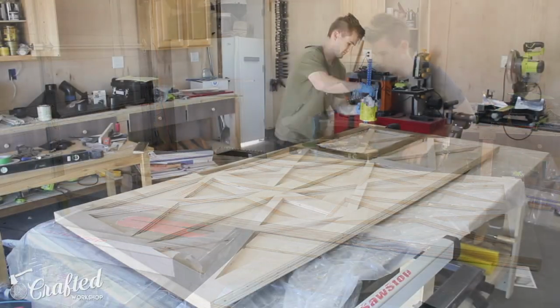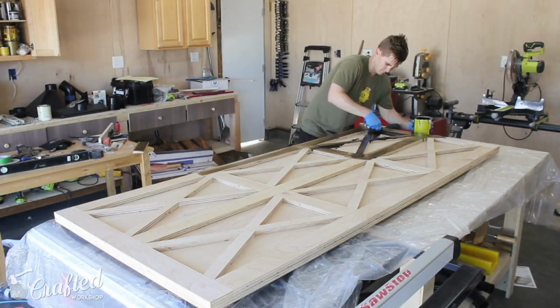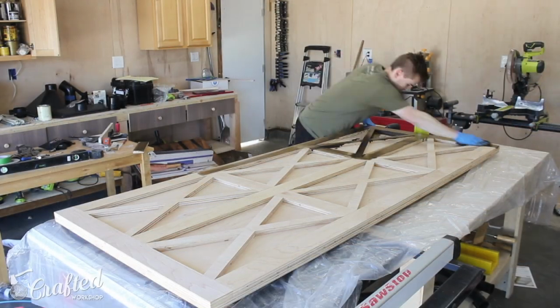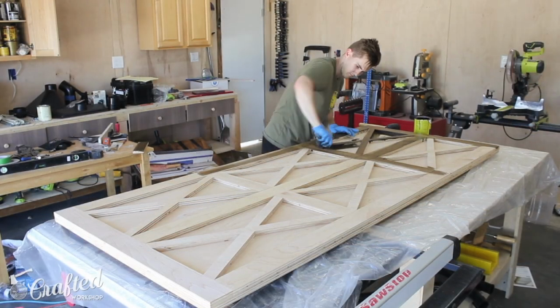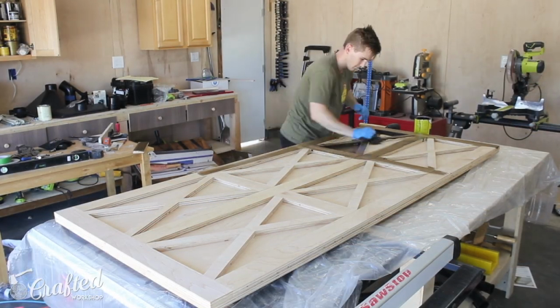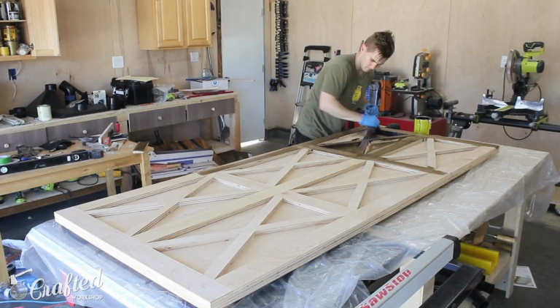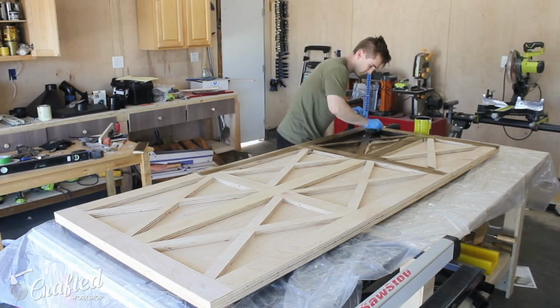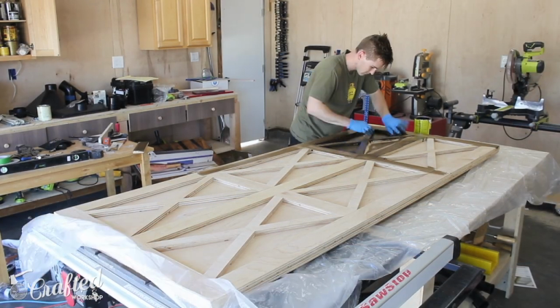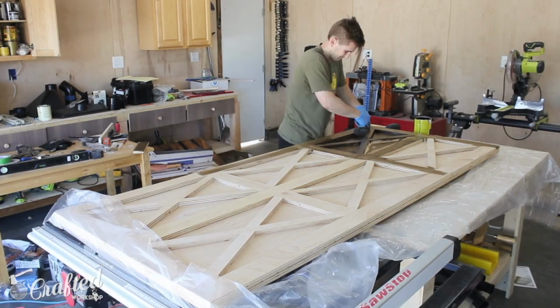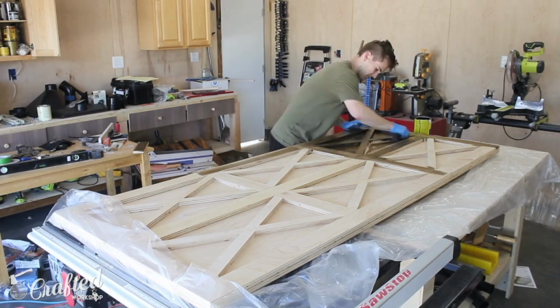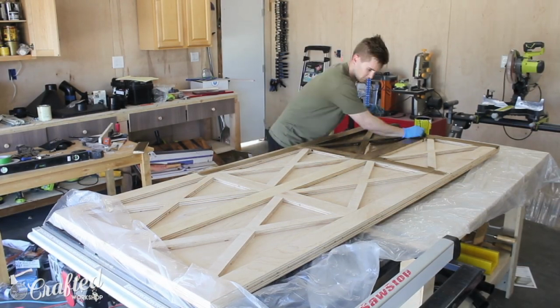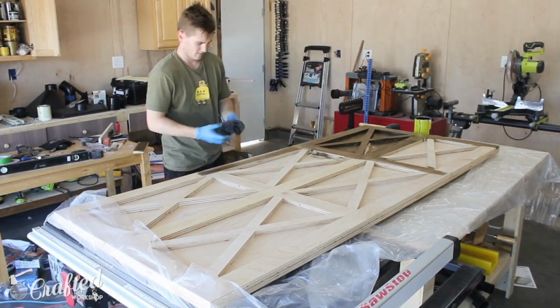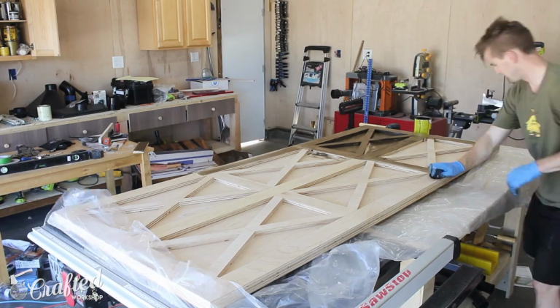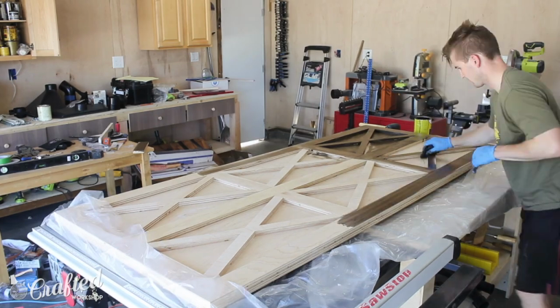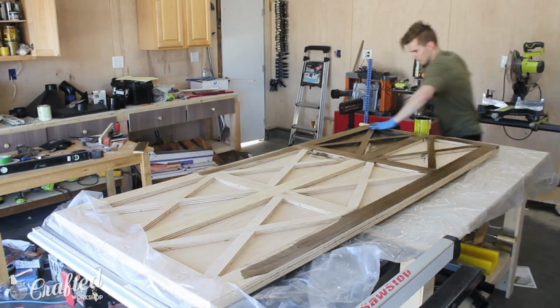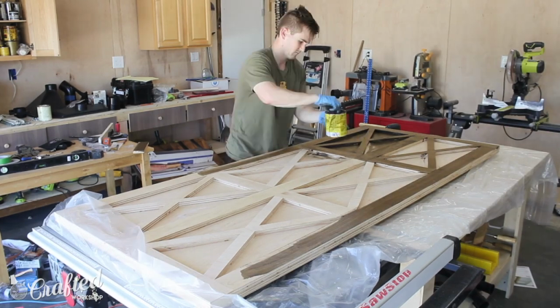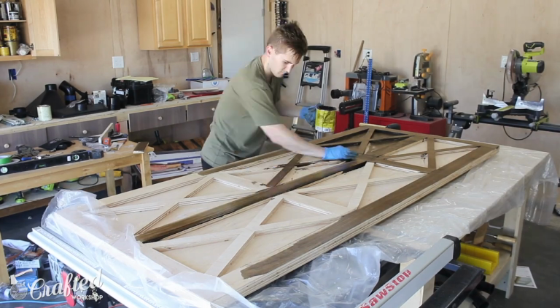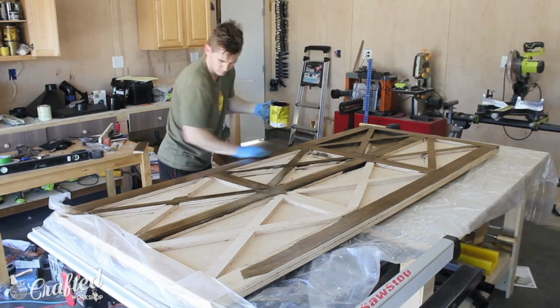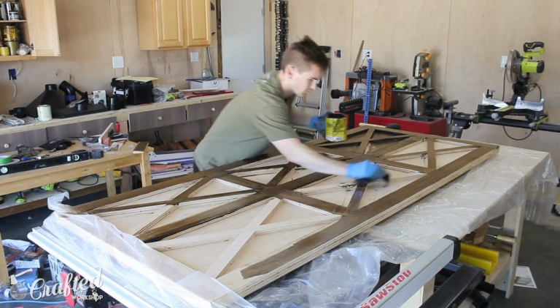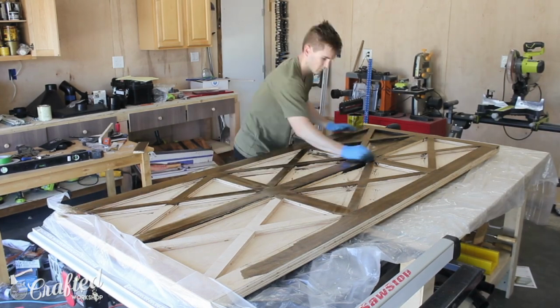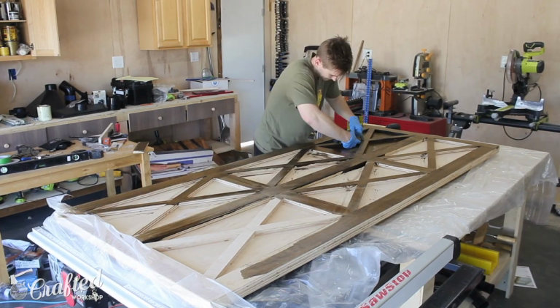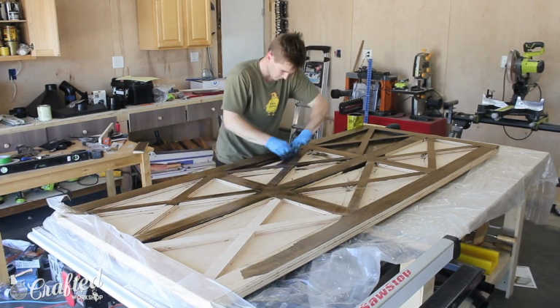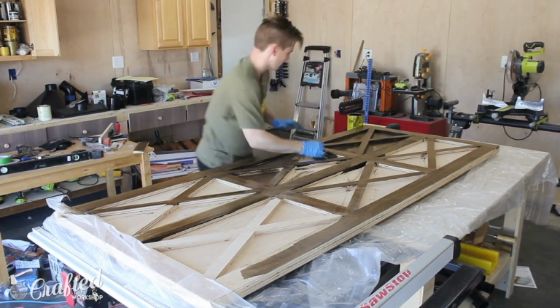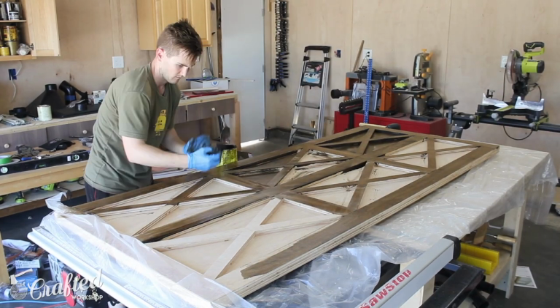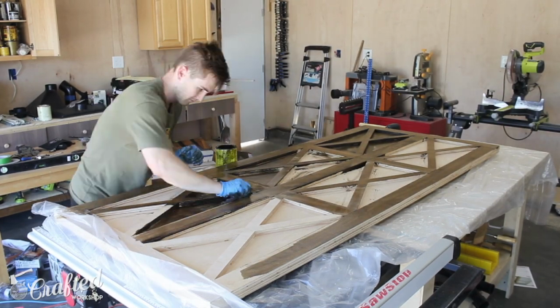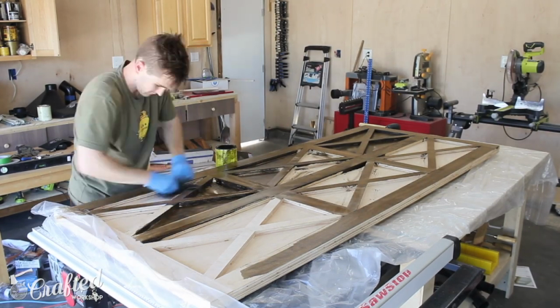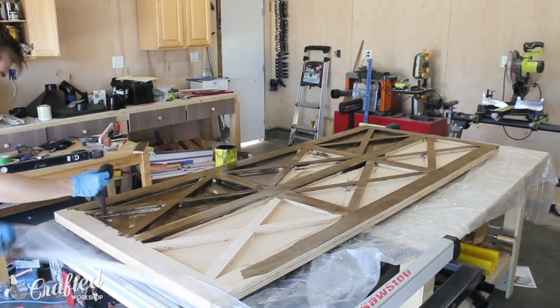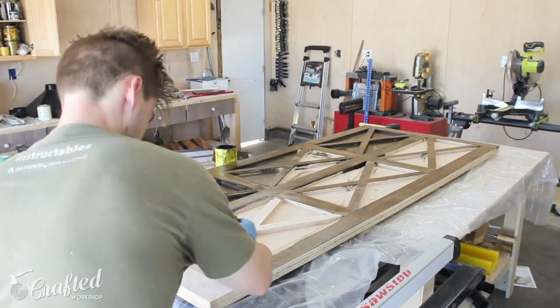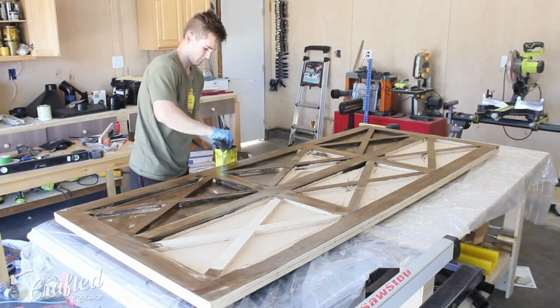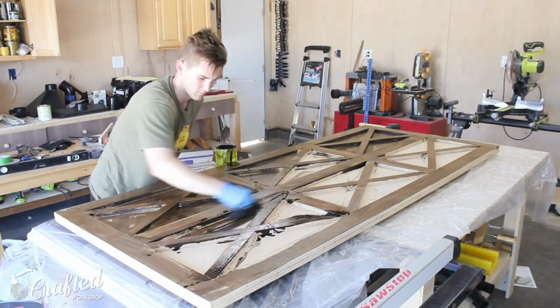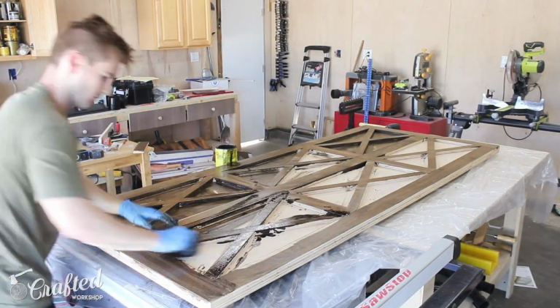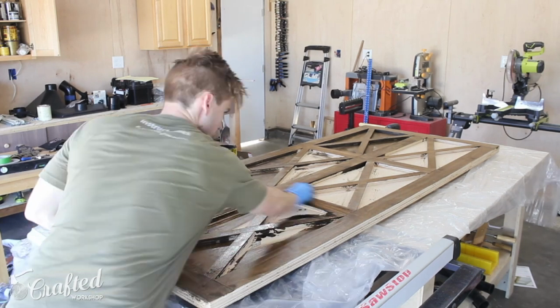This door was actually really tough to stain. The inside corners of those X's were so small and sharp that I ended up needing to borrow a makeup foam brush to get the stain into those corners.